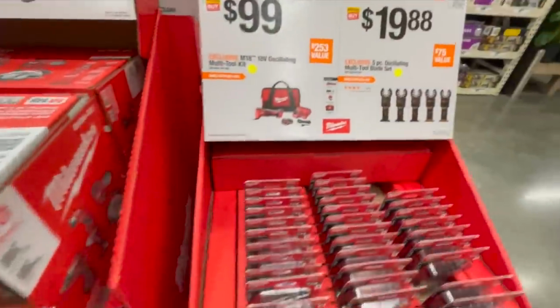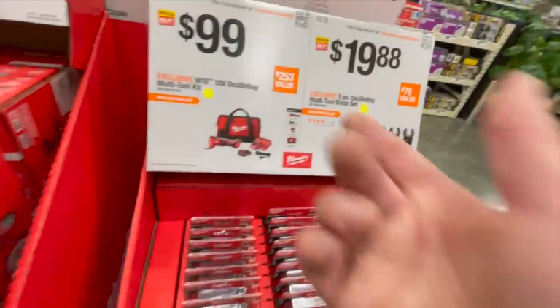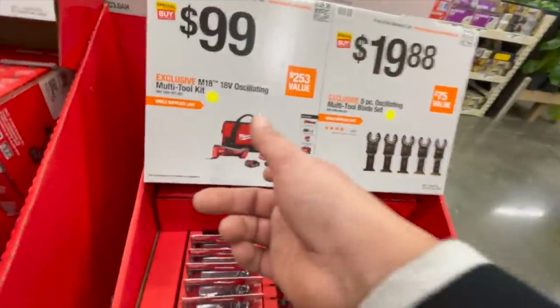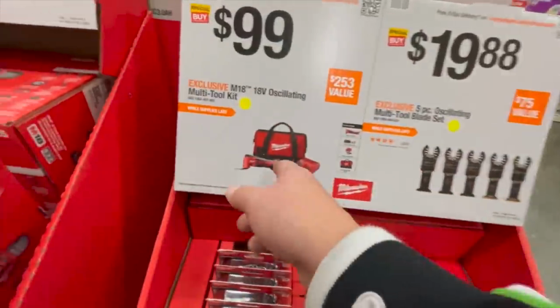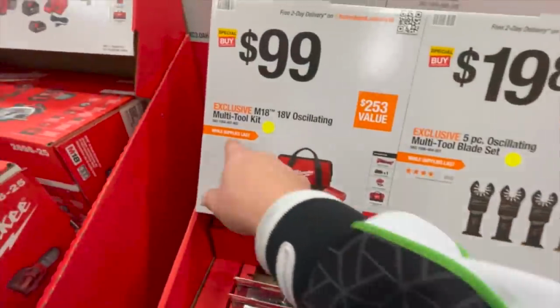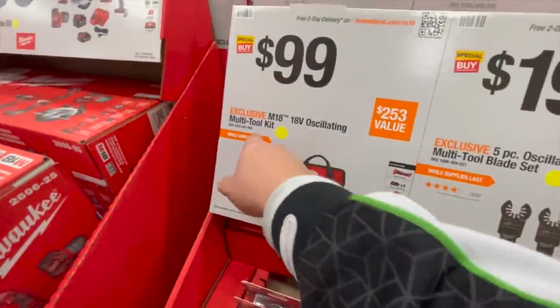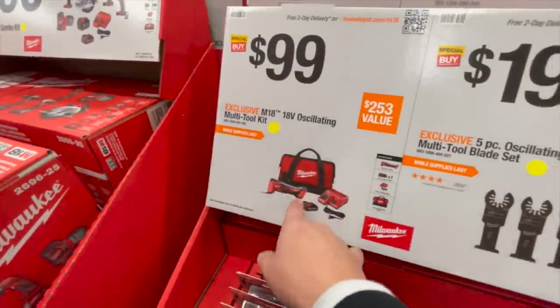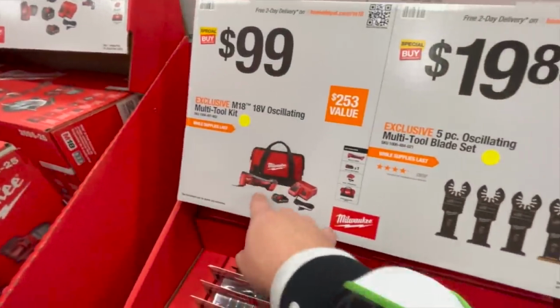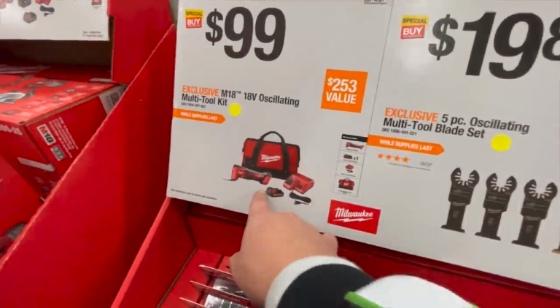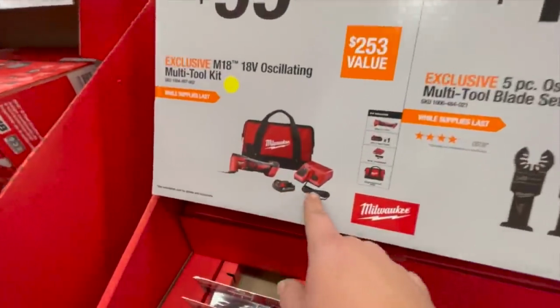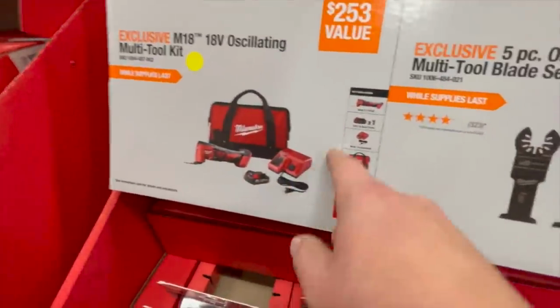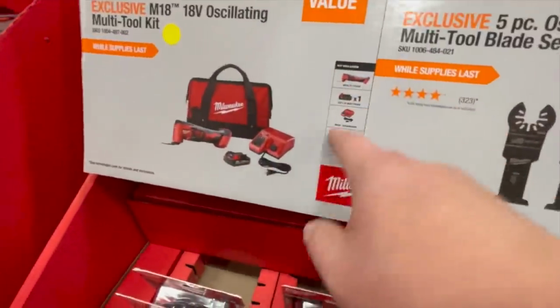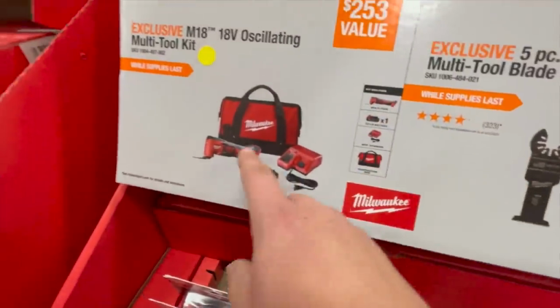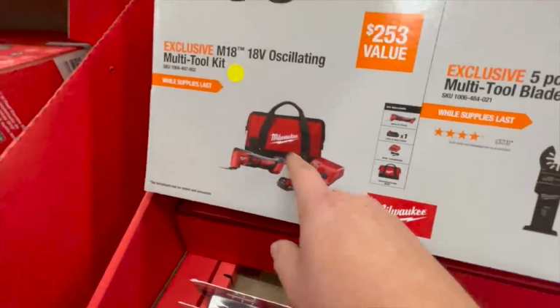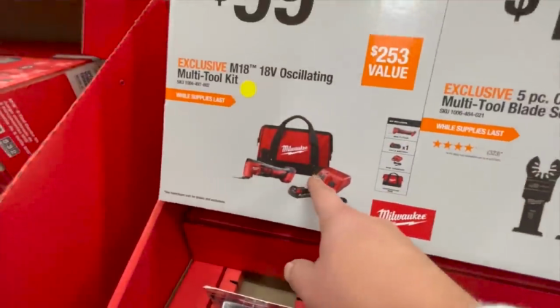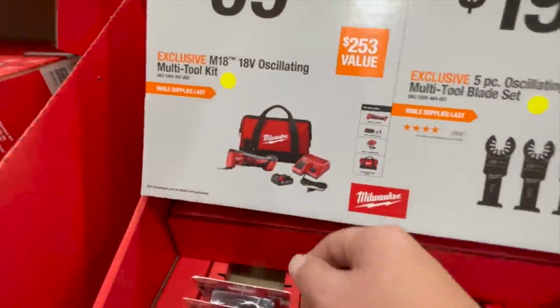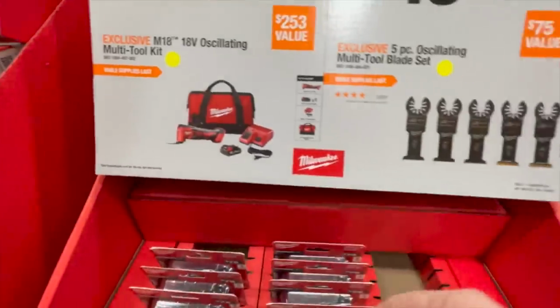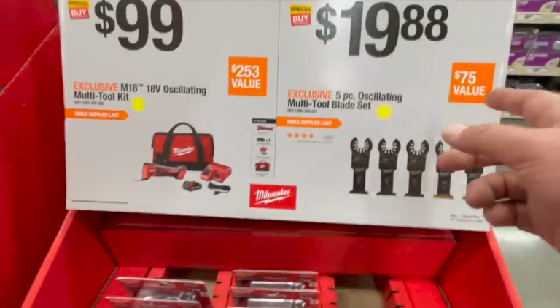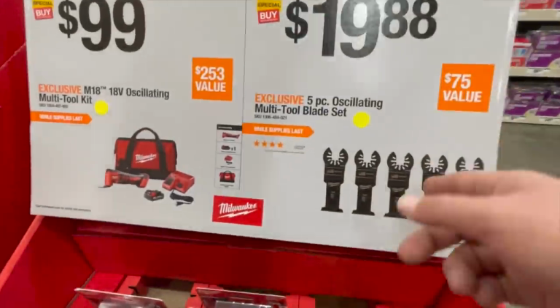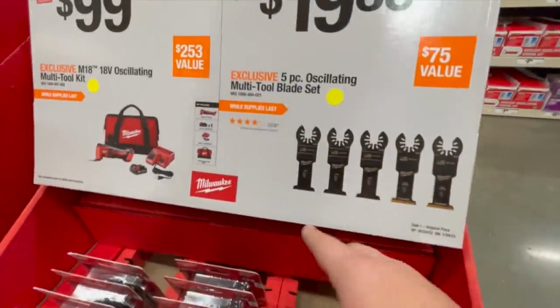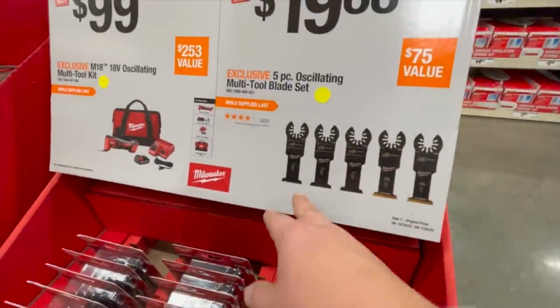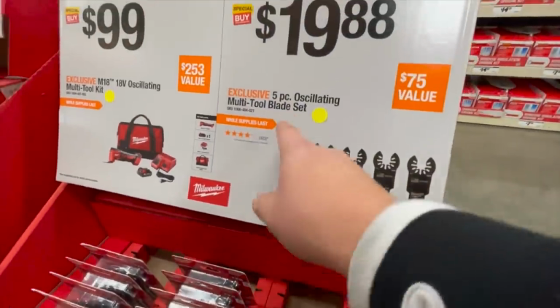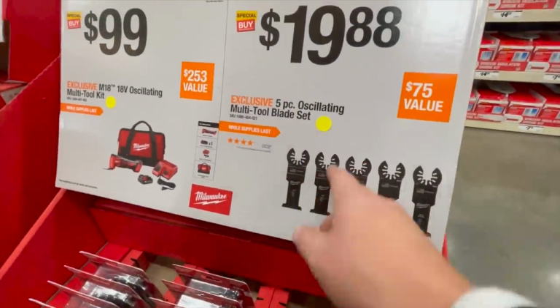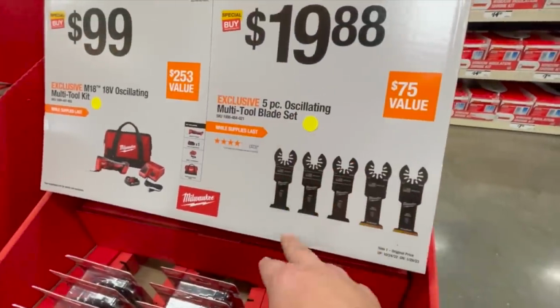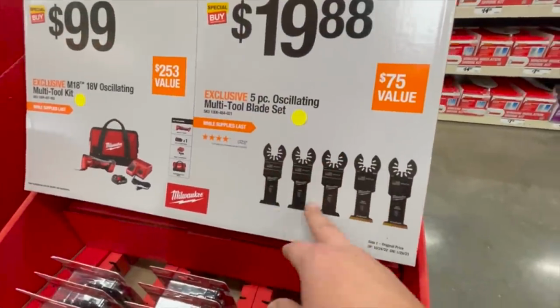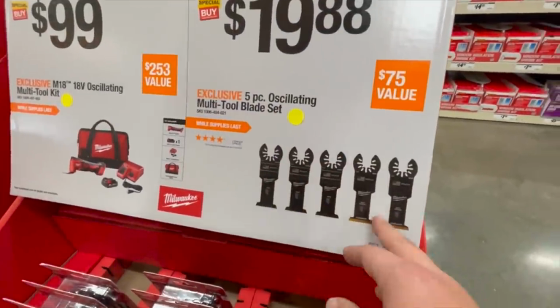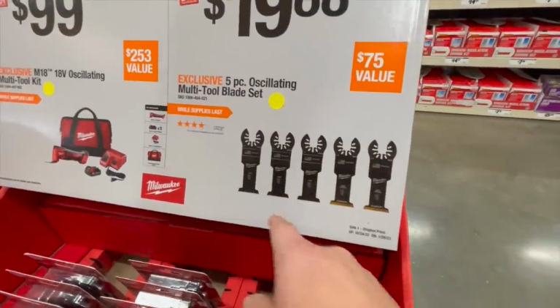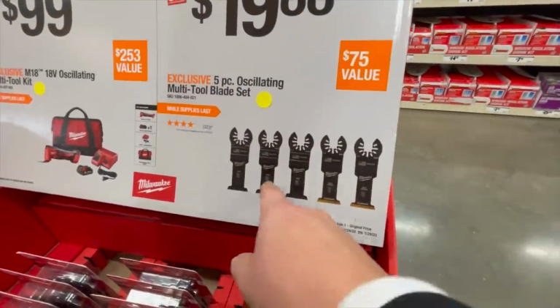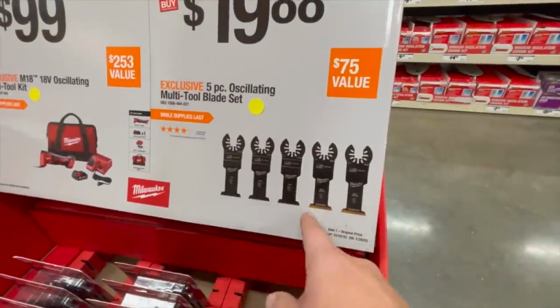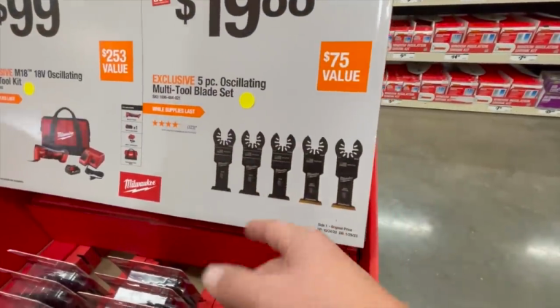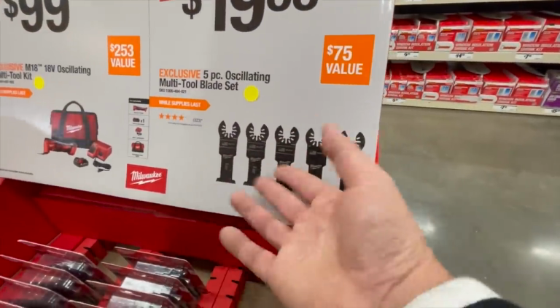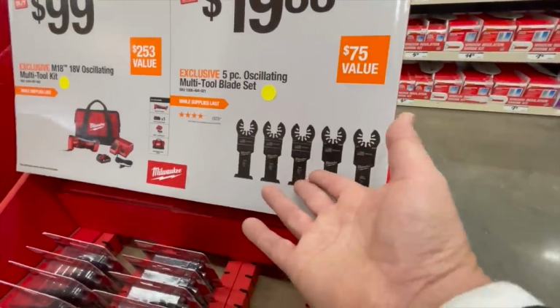Still $100 for the oscillating multi-tool kit — that's a good deal. Still $198 for their oscillating 5-piece multi-tool blade set.